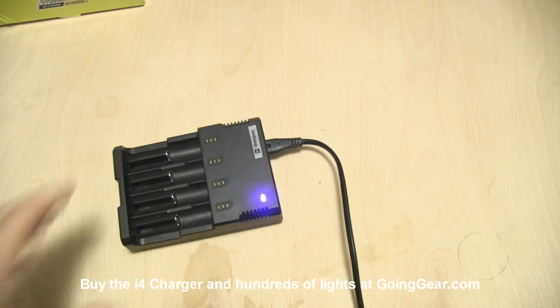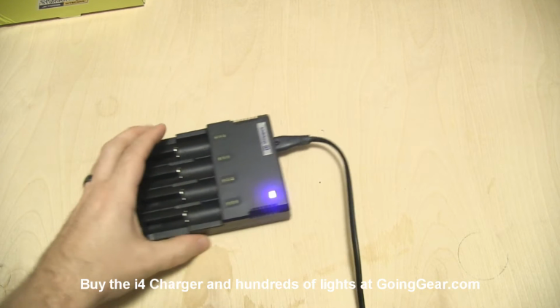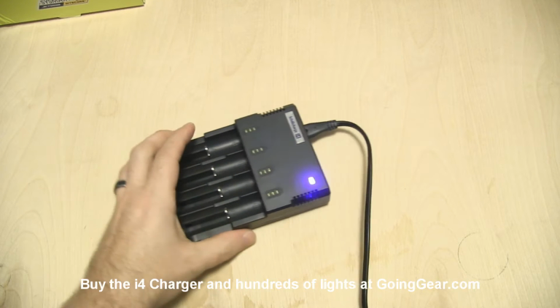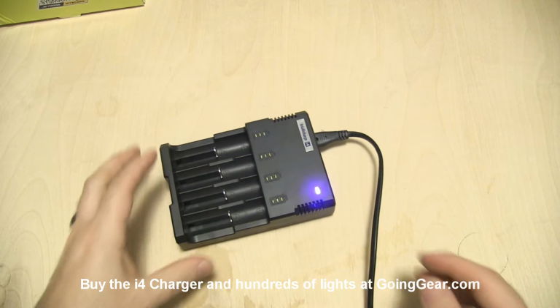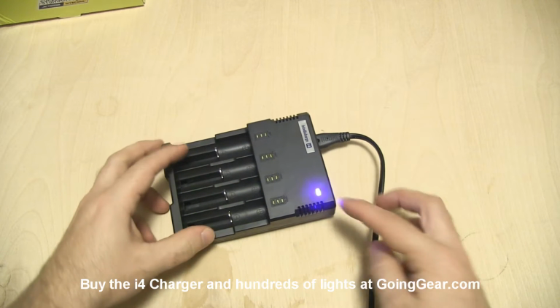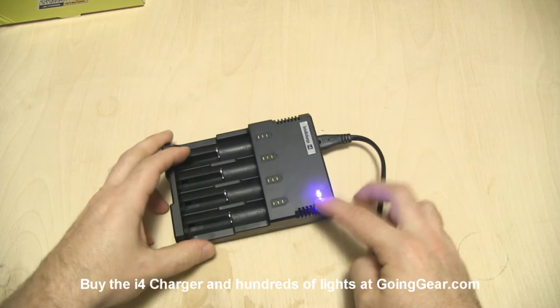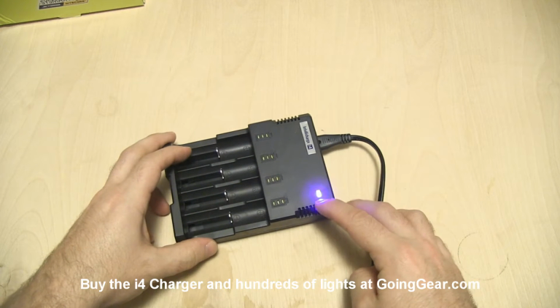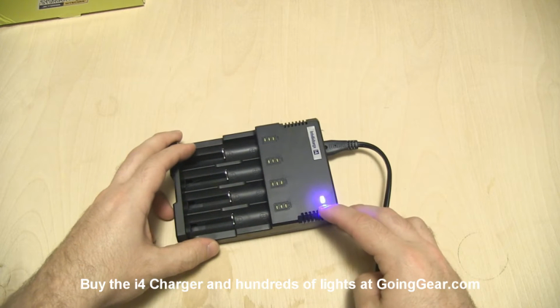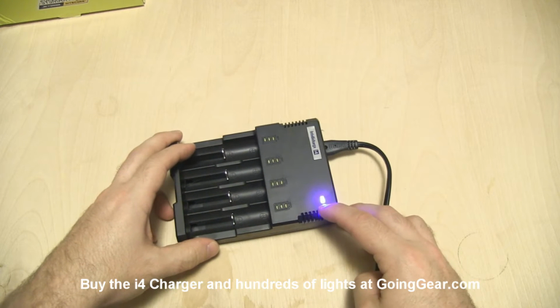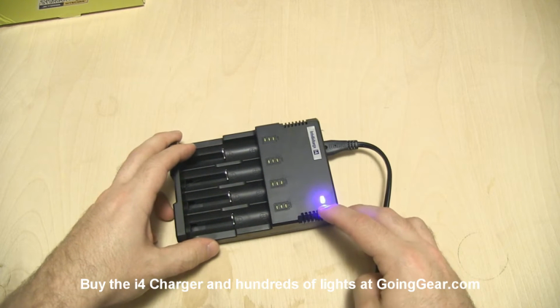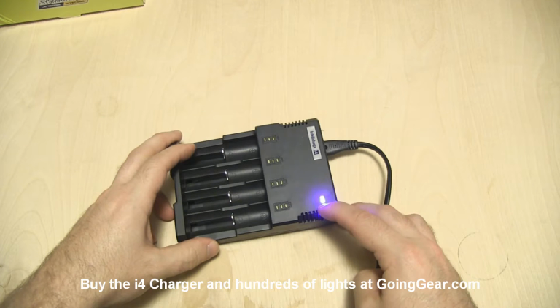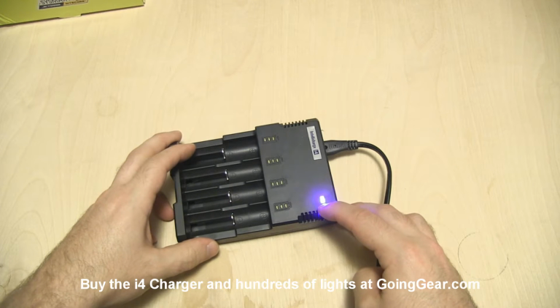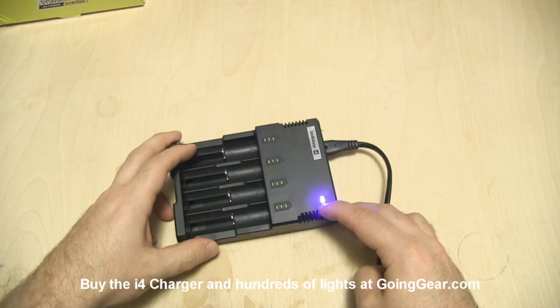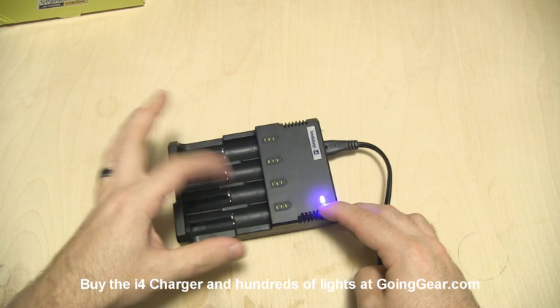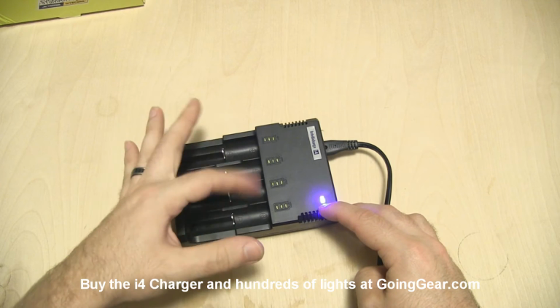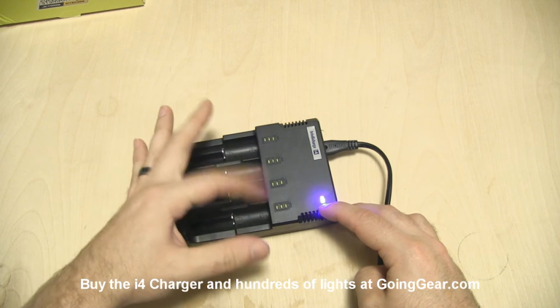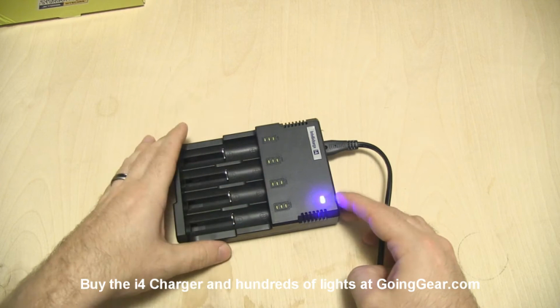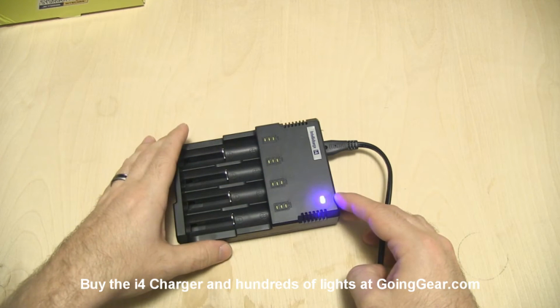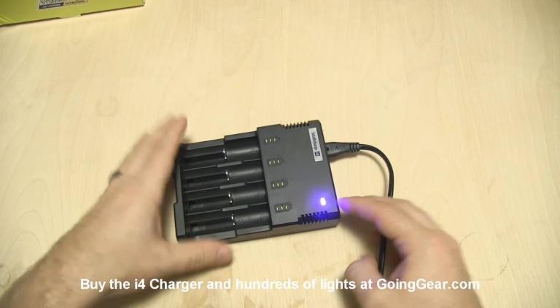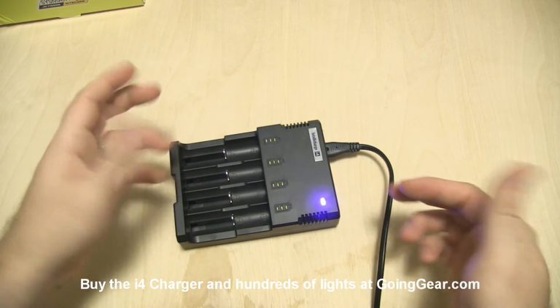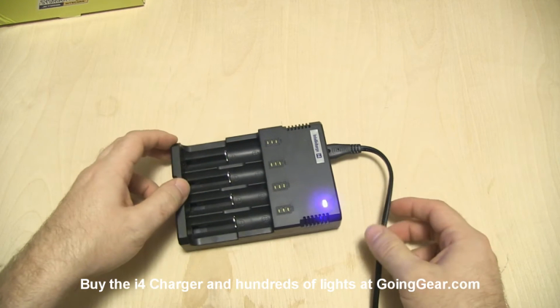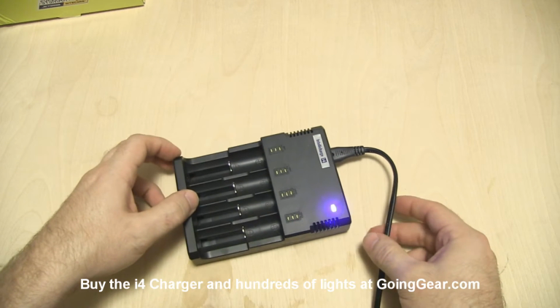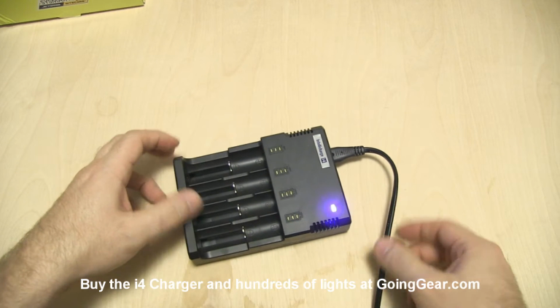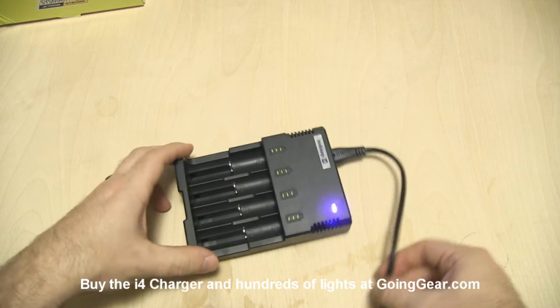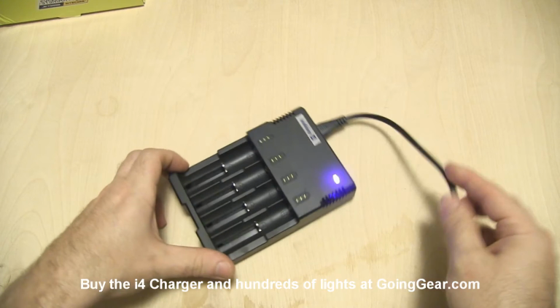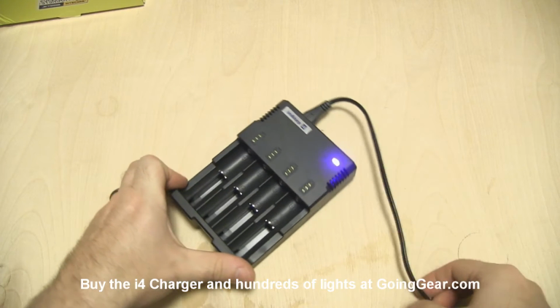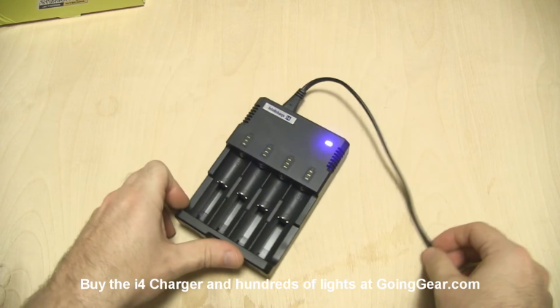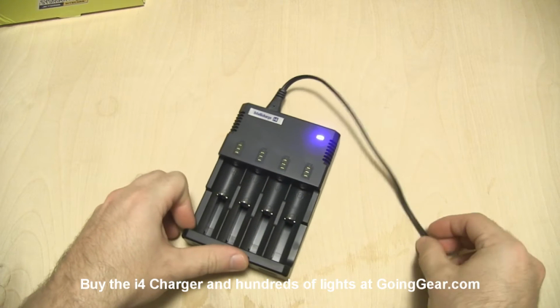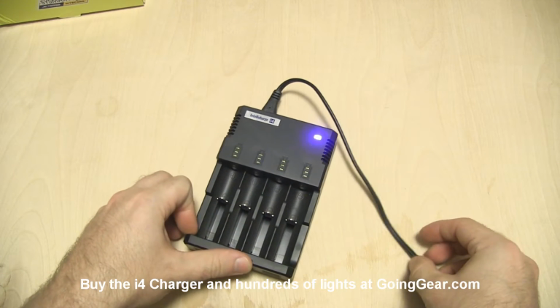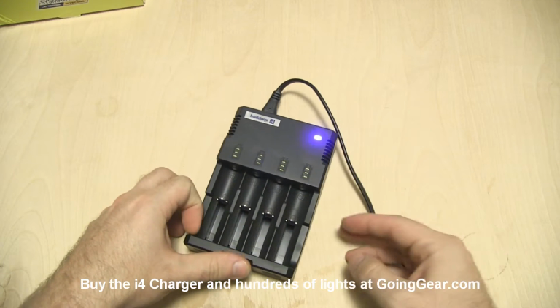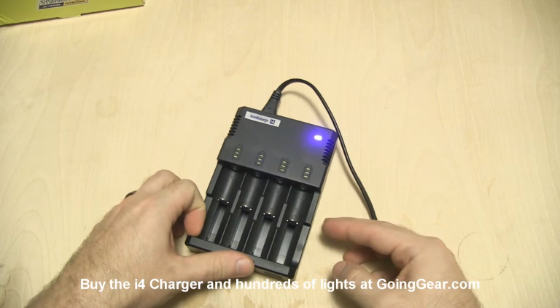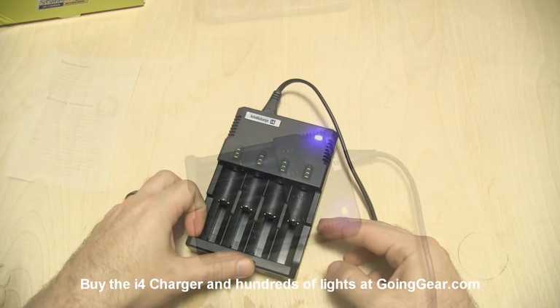When it first turns on, this blue LED right here is going to be the power indicator. You'll see some of the LEDs flash — it just goes through a self-test mode to make sure everything's operating properly.